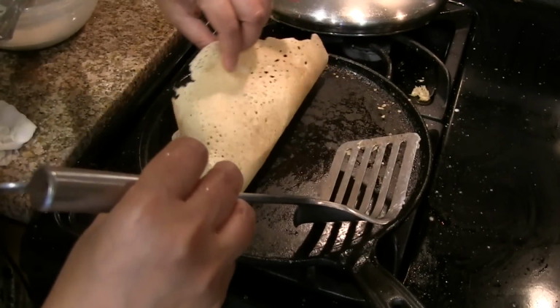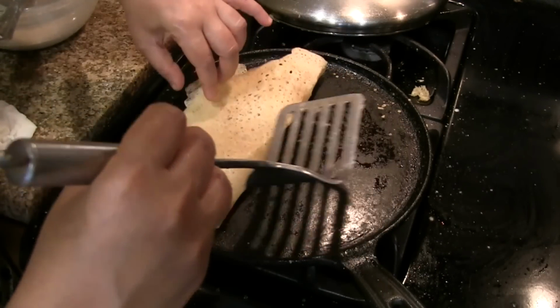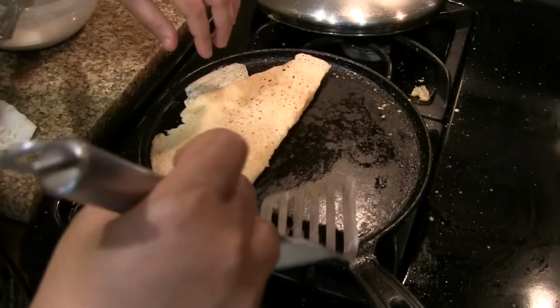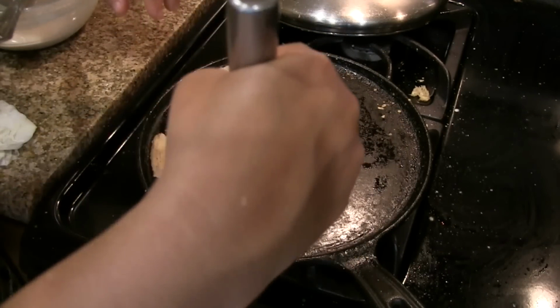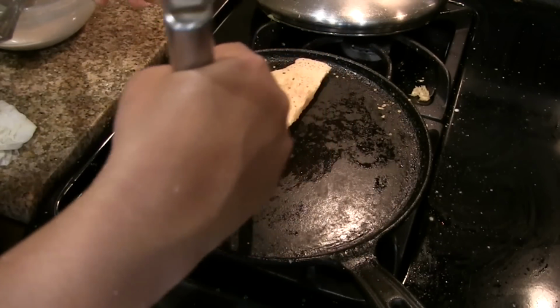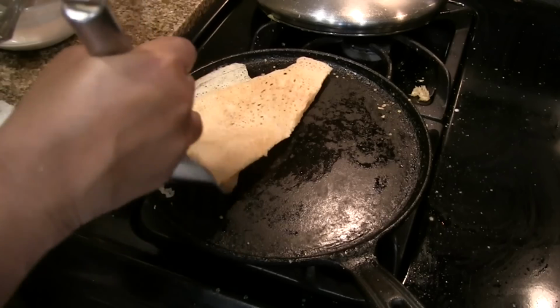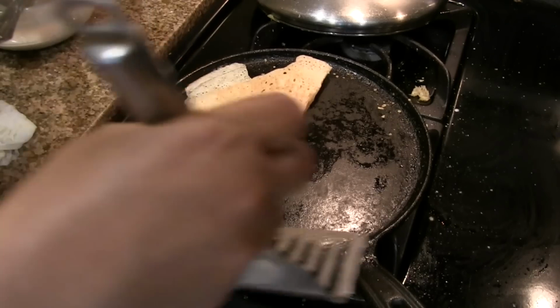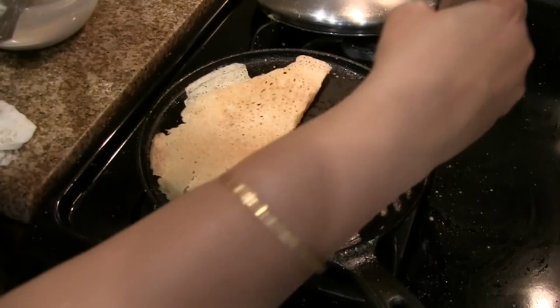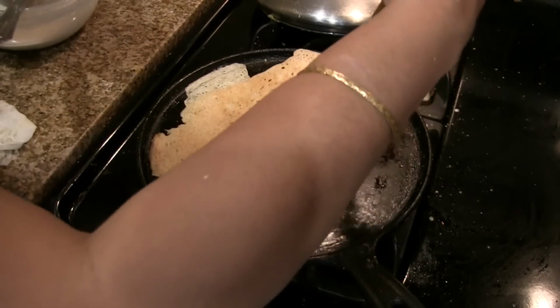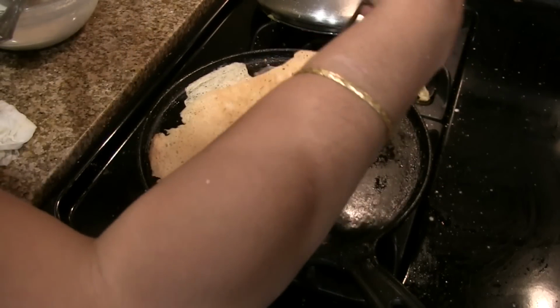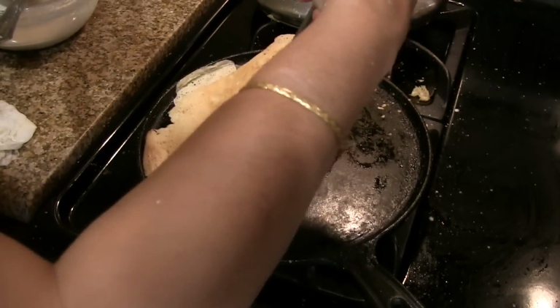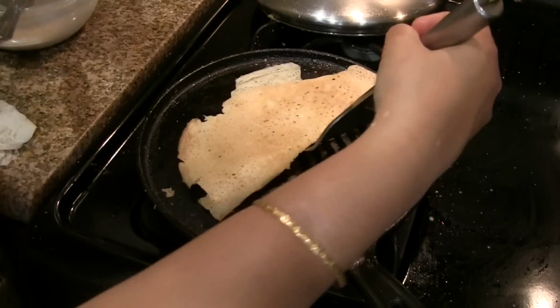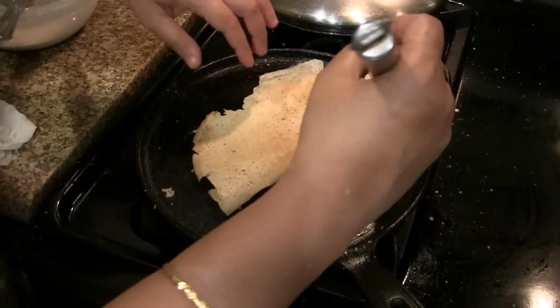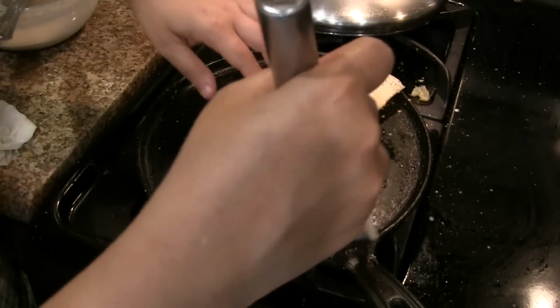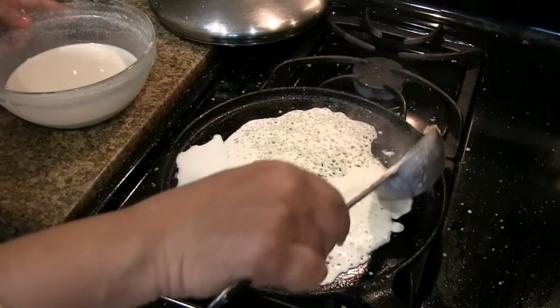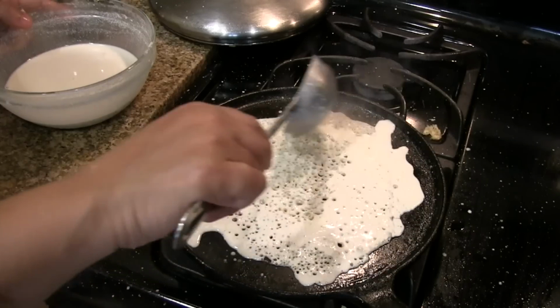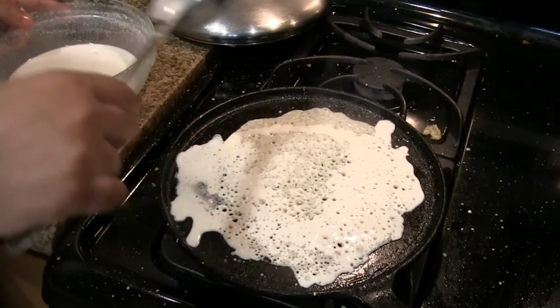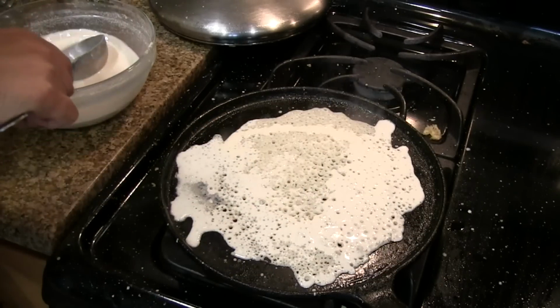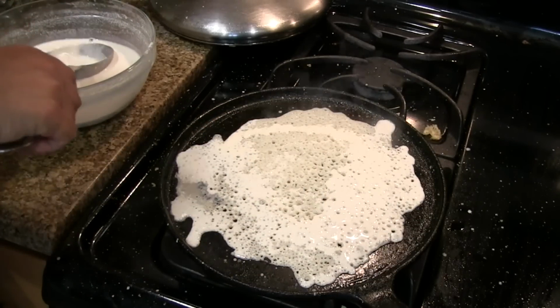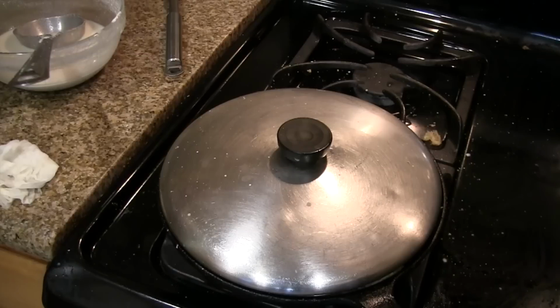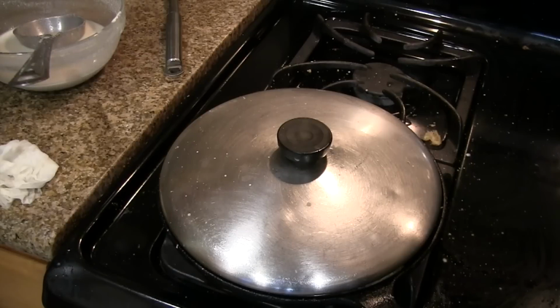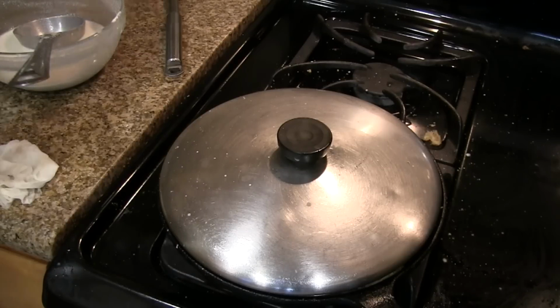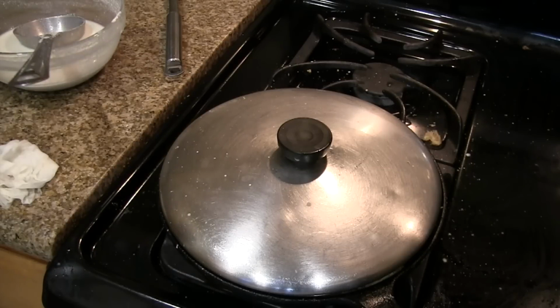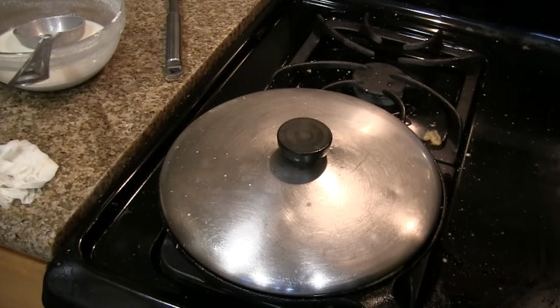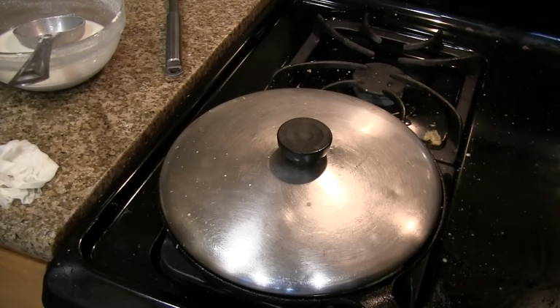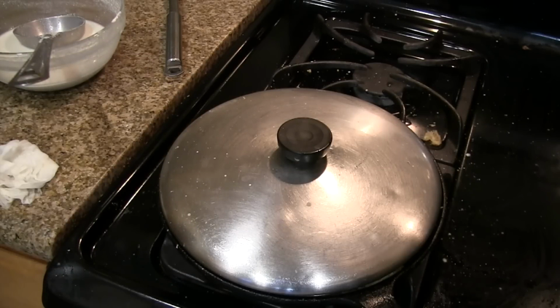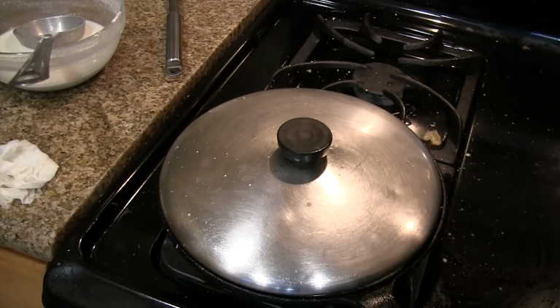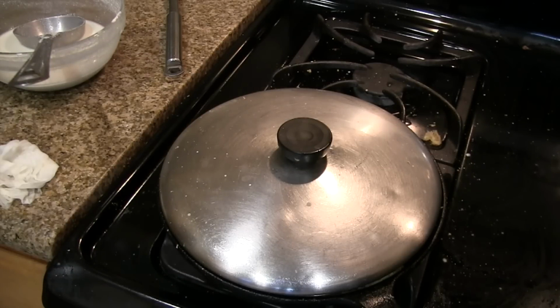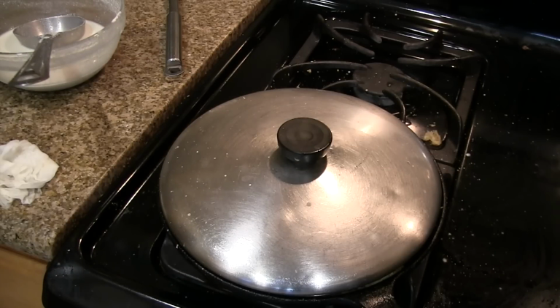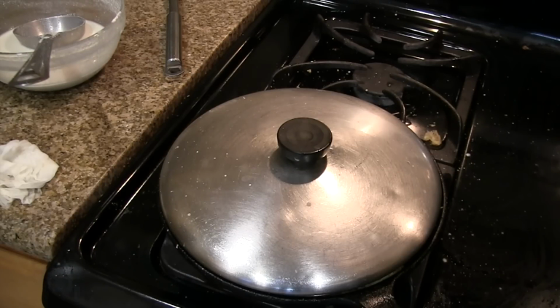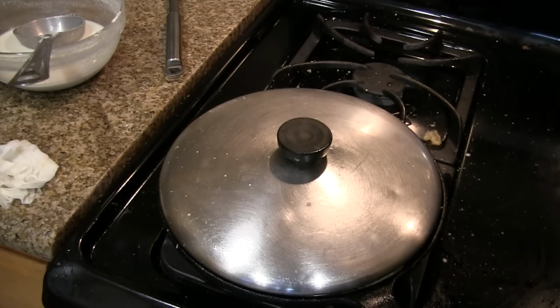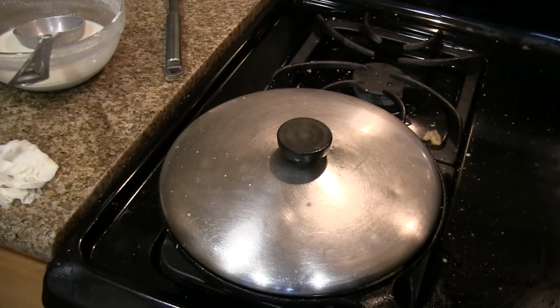This dosa may be crispier than the soft one. You can eat it with chutney, sagu, or even sambar. I hope you enjoy making this millet dosa. For more recipes, visit our website at foodandremedy.com. Thank you.